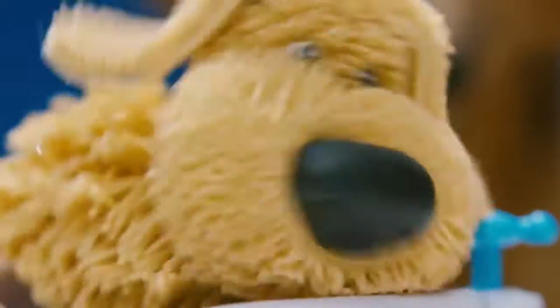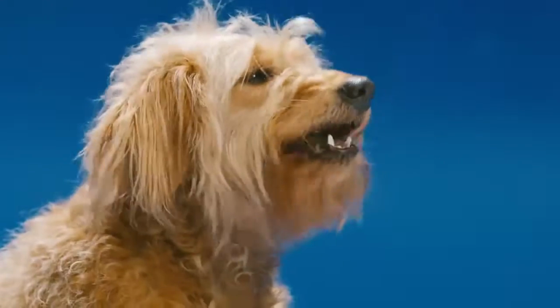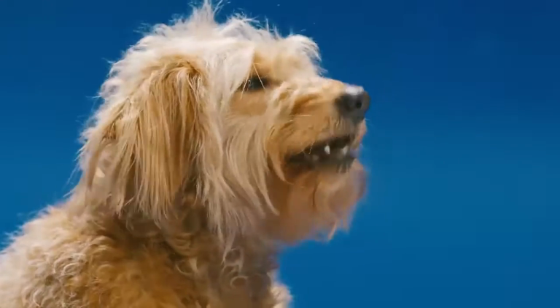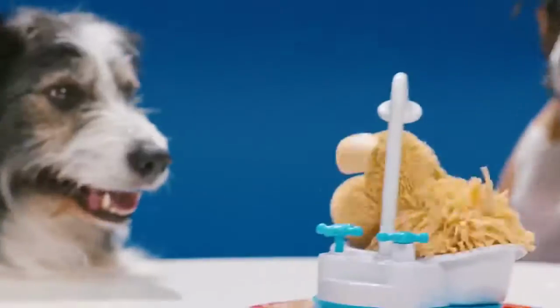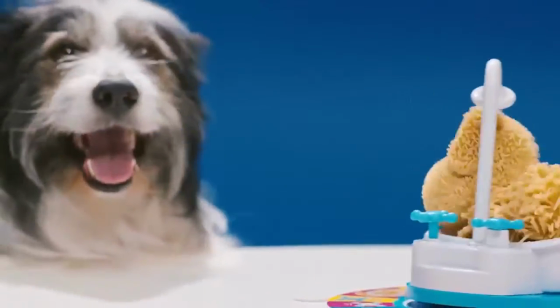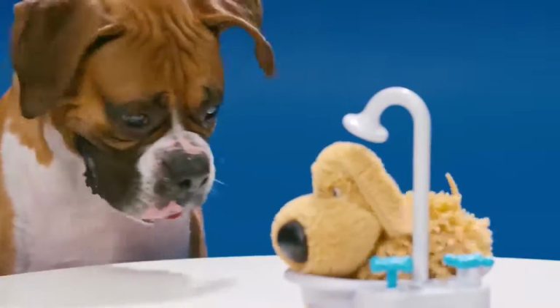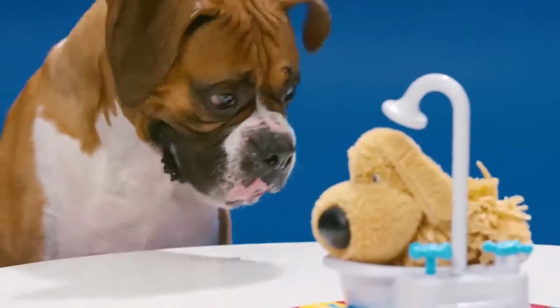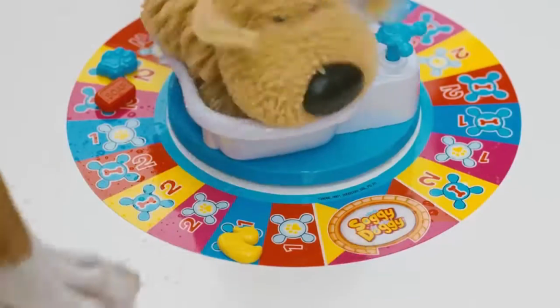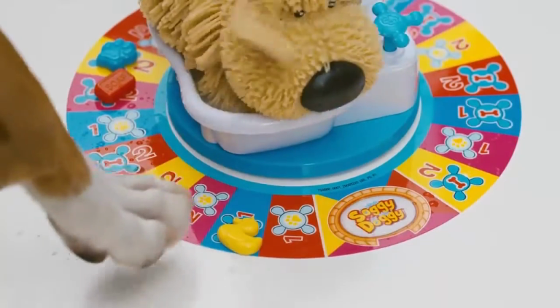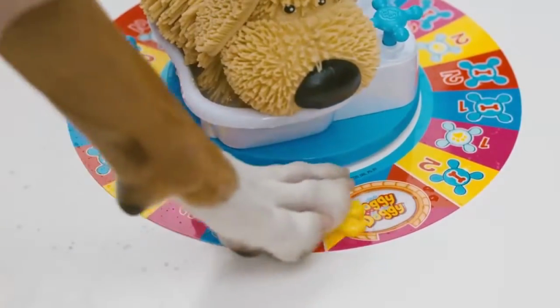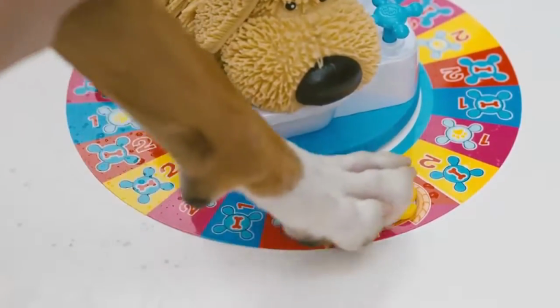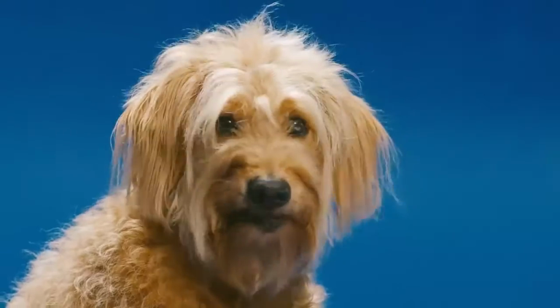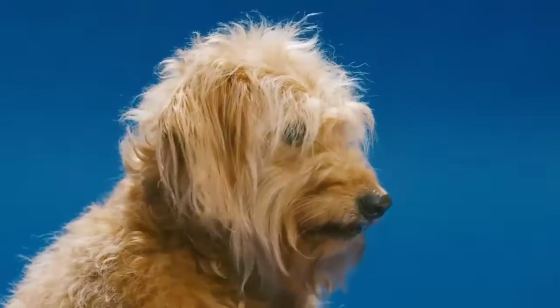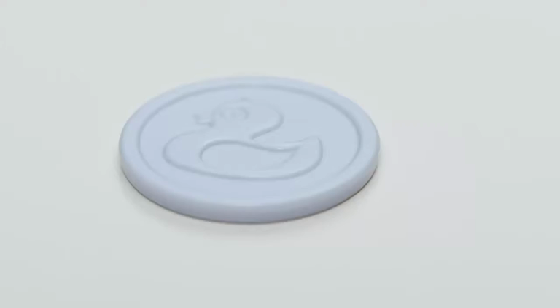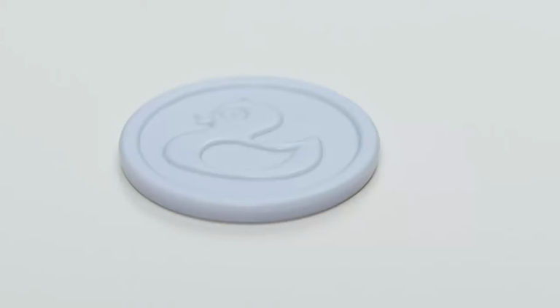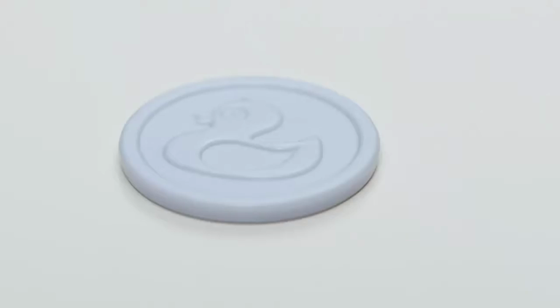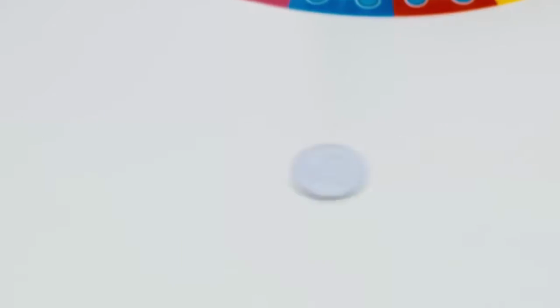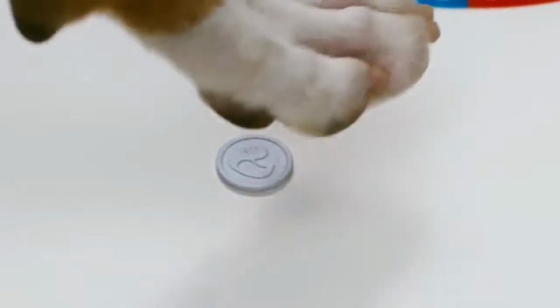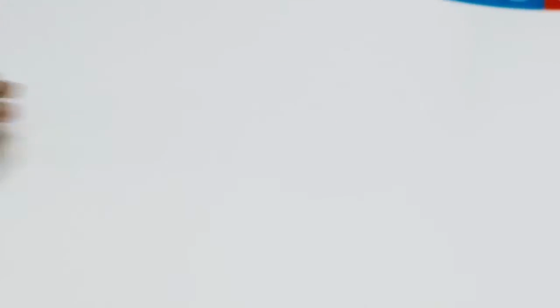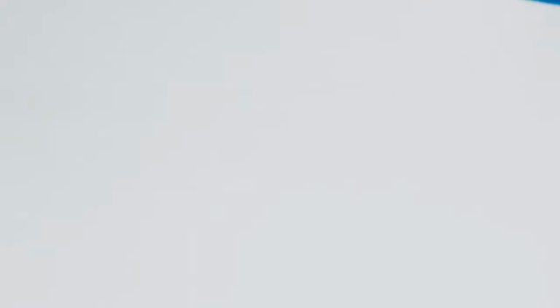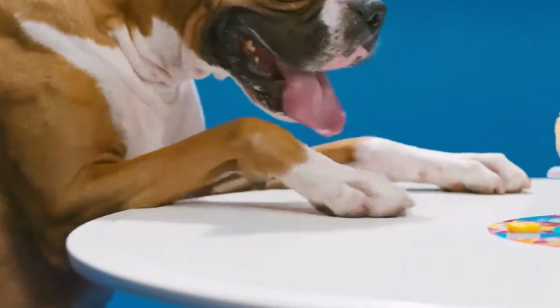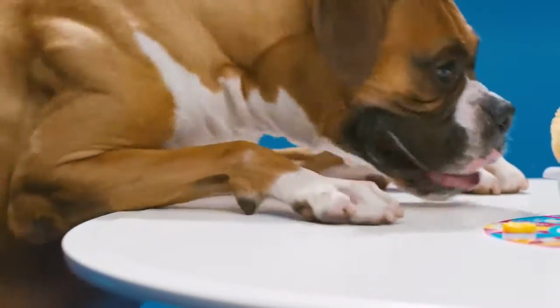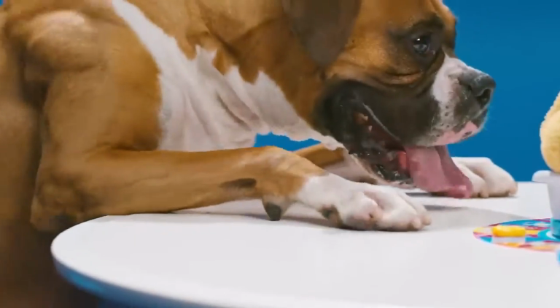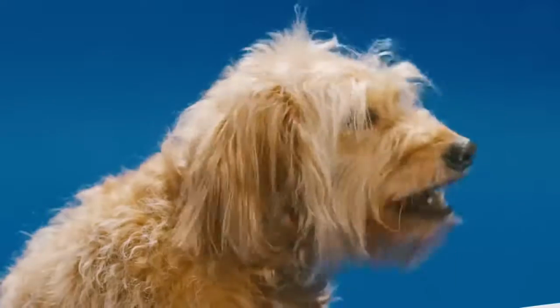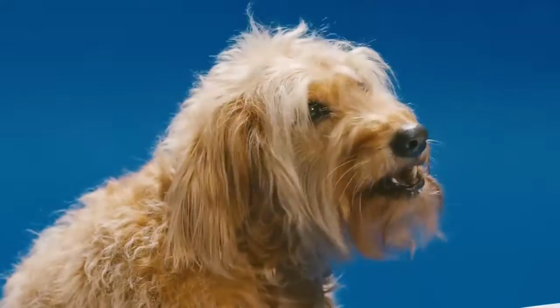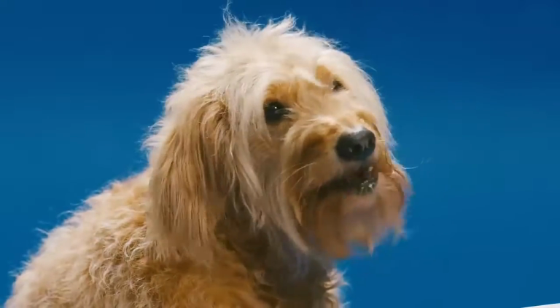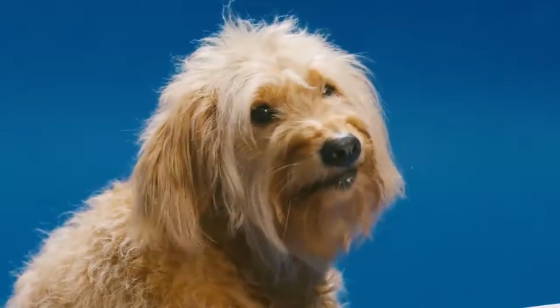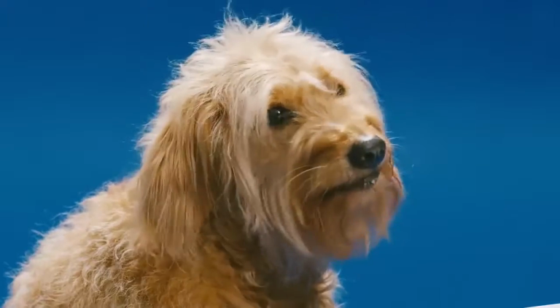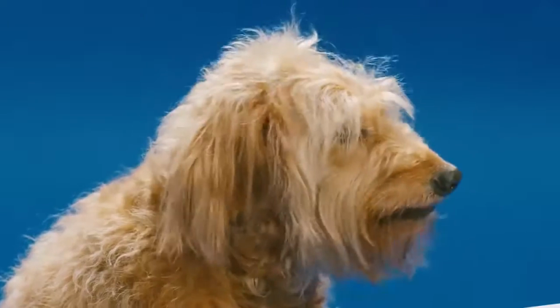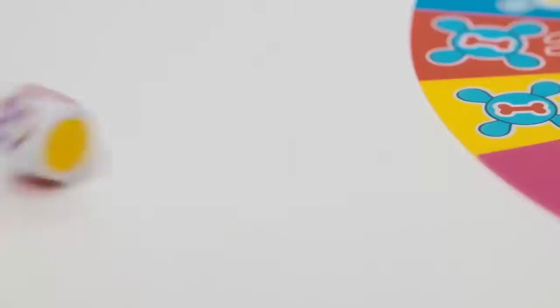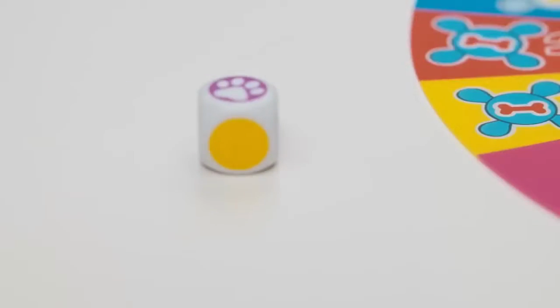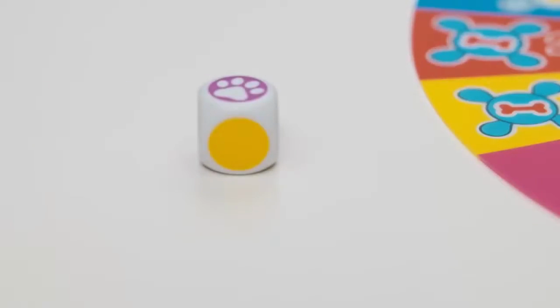If you make Soggy Doggy shake, go back to the start. But don't forget to pick up your token — it will save you from going back to the start the next time. You can always catch up, because if you roll paw, skip ahead to first place.